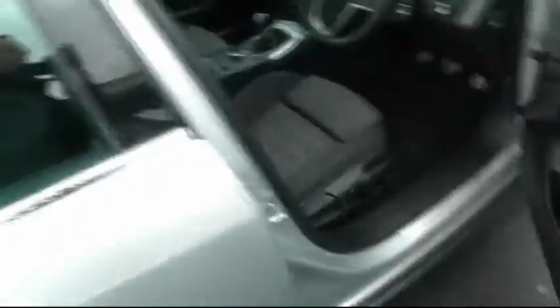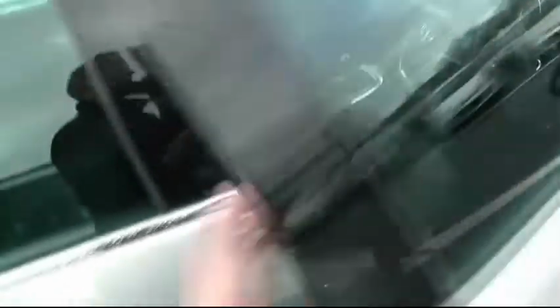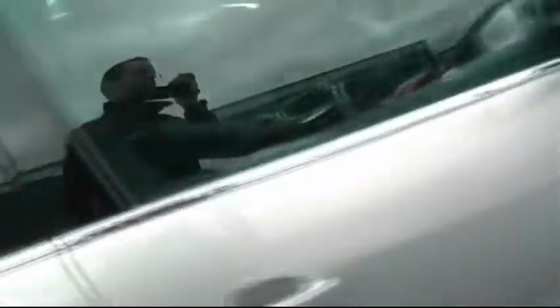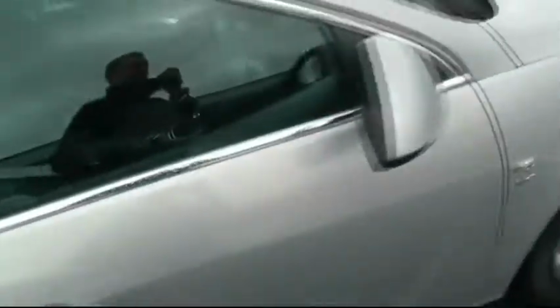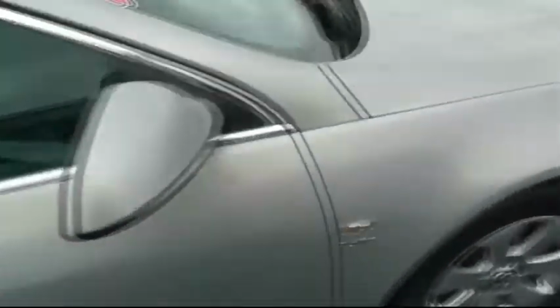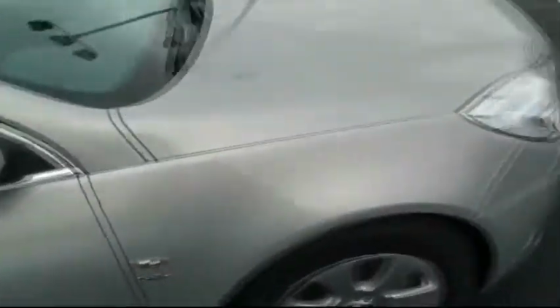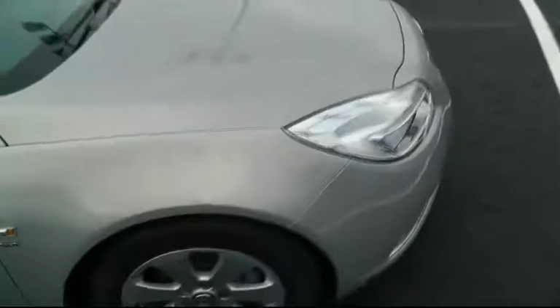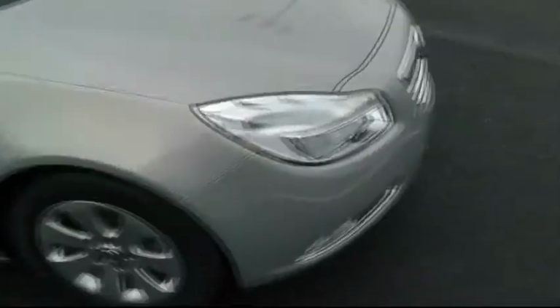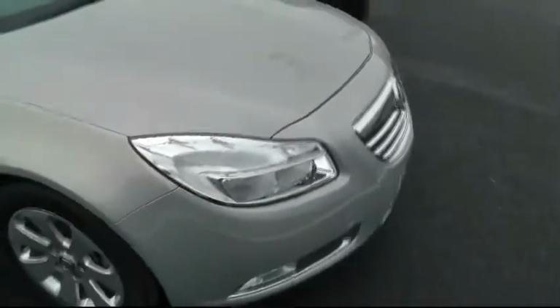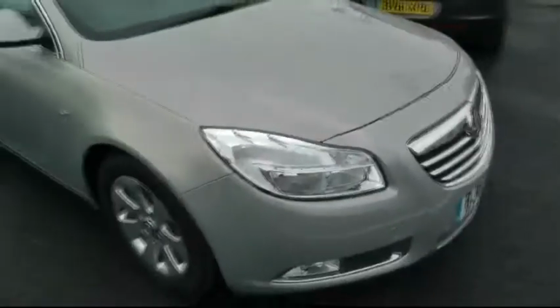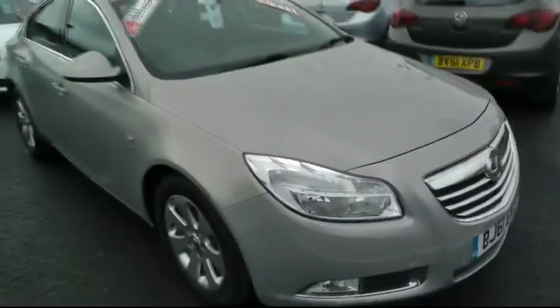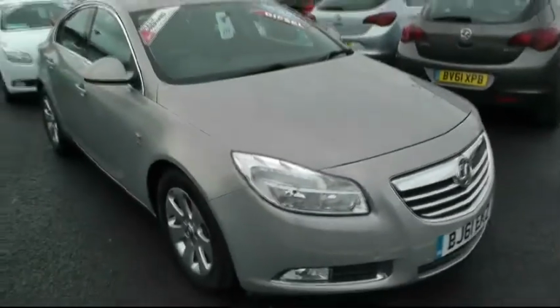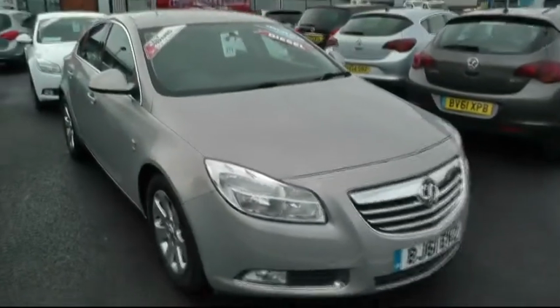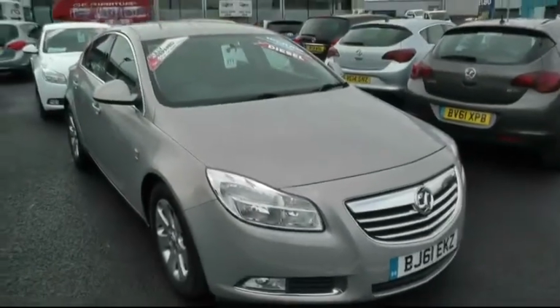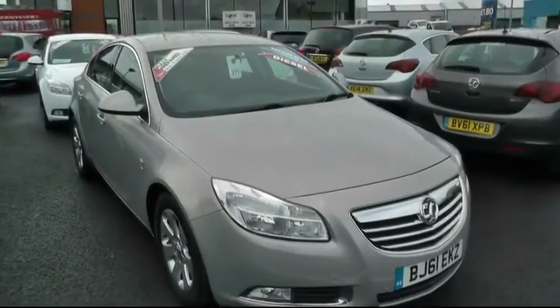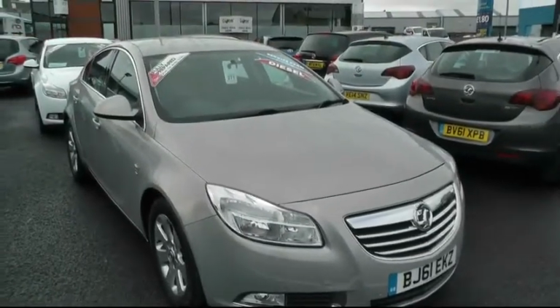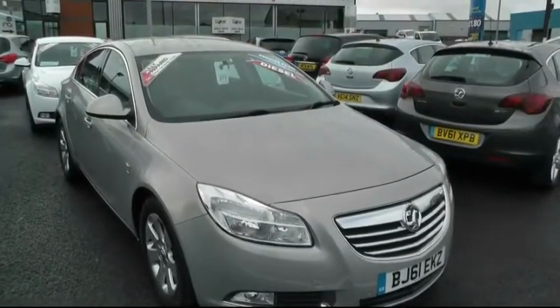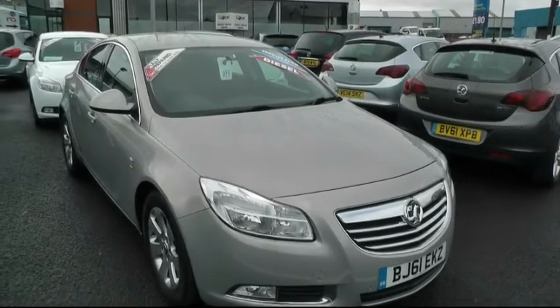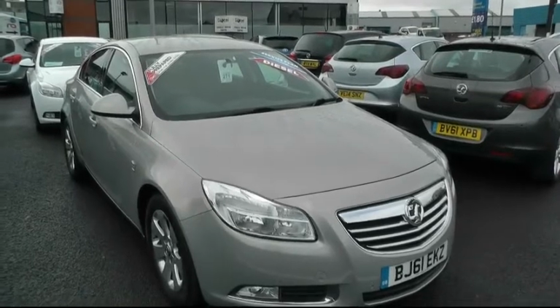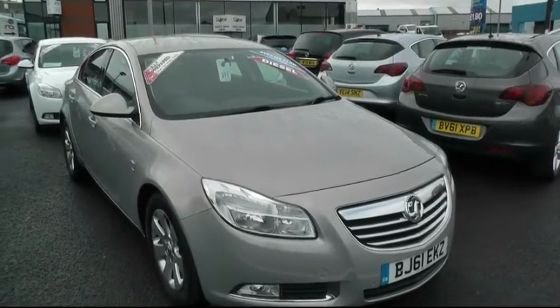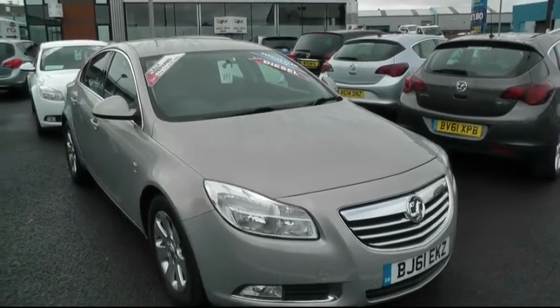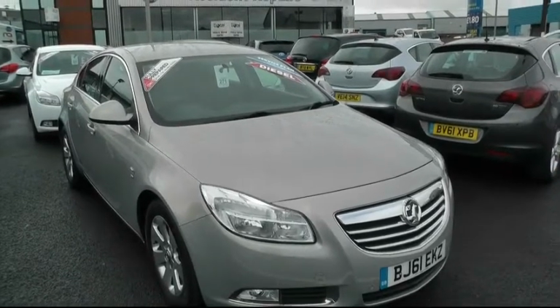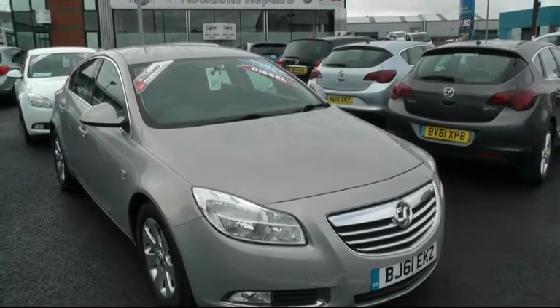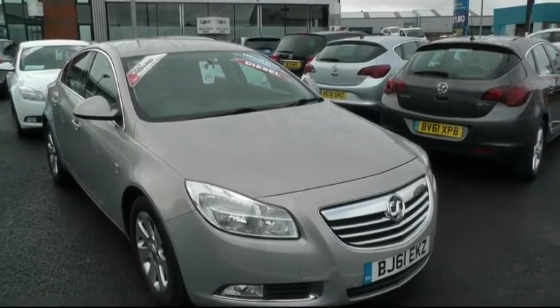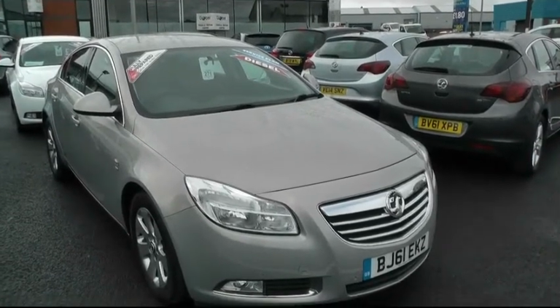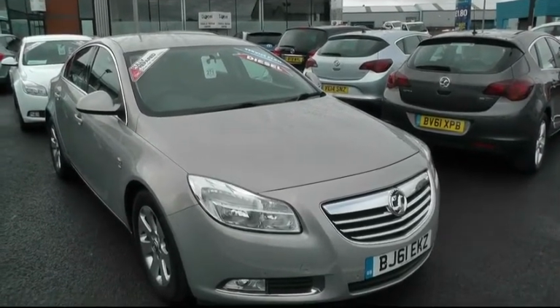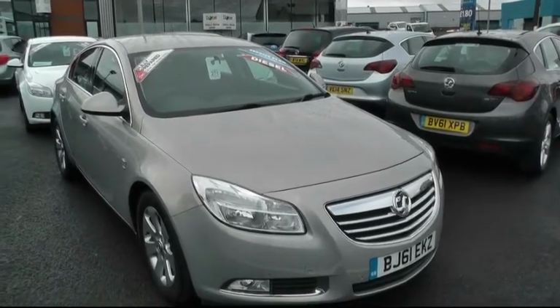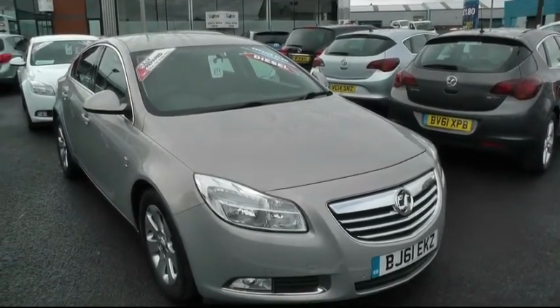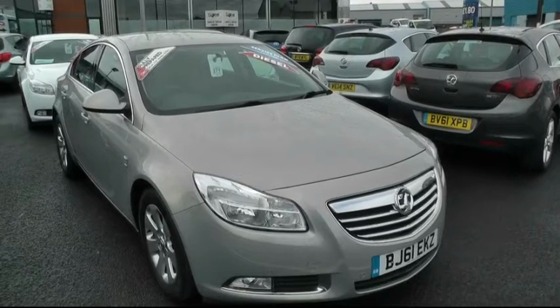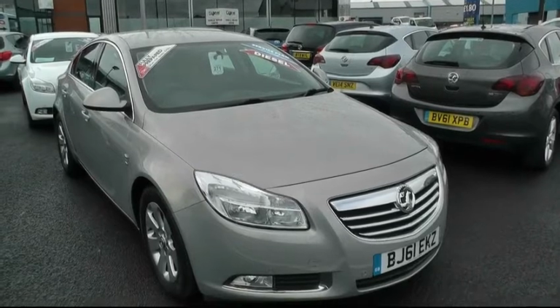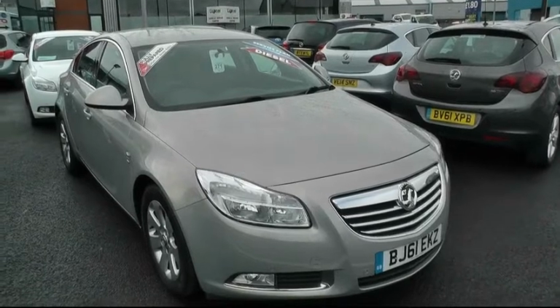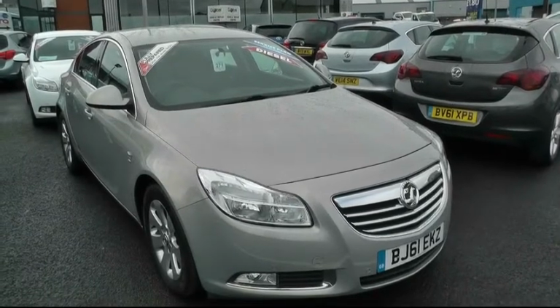If you'd like to make an appointment to come and view the vehicle or book a test drive, please give us a call on 0121 556 0090. Our address is 57 Bridge Street, Wensbury, WS10 0AH — and ask for Peter.